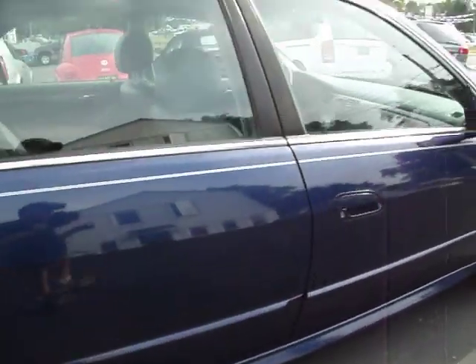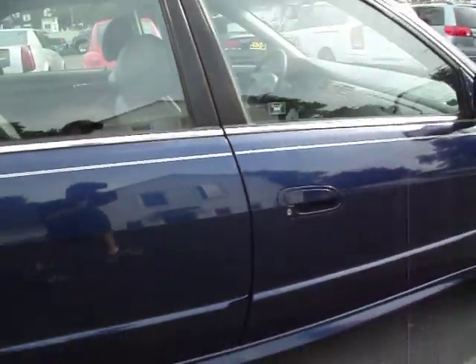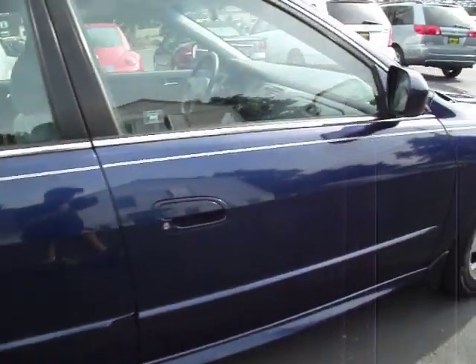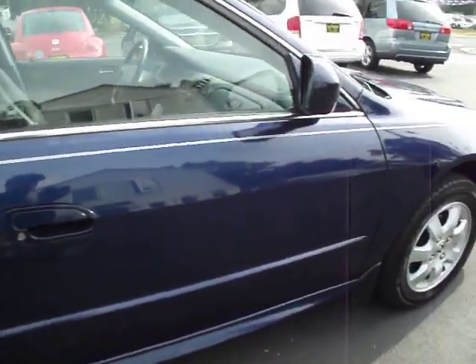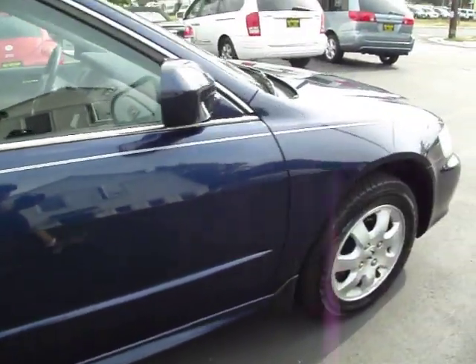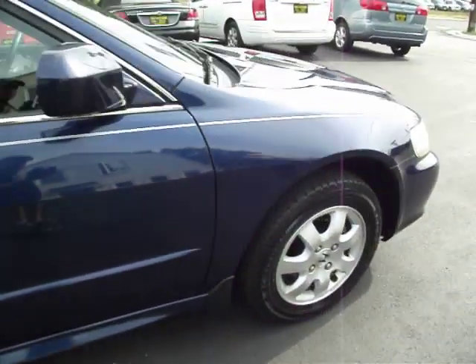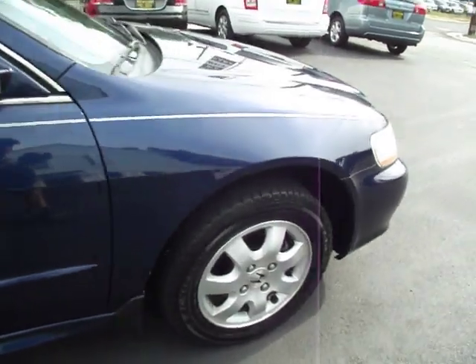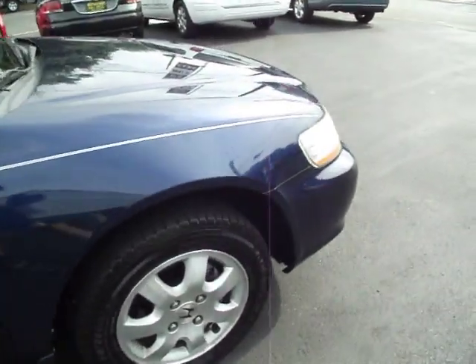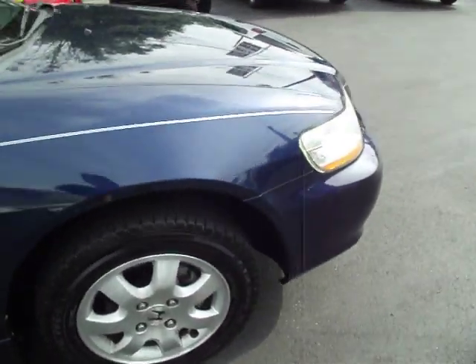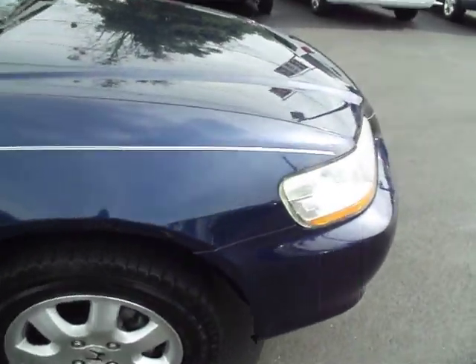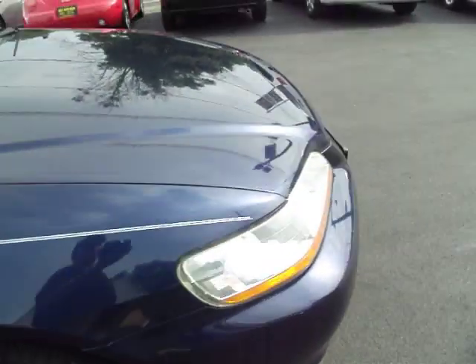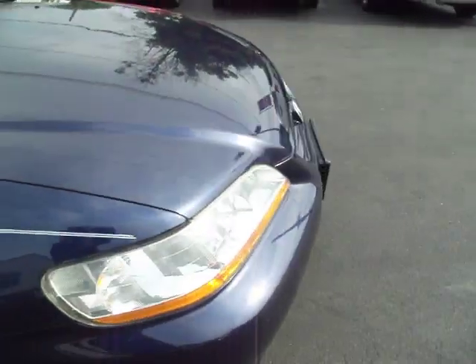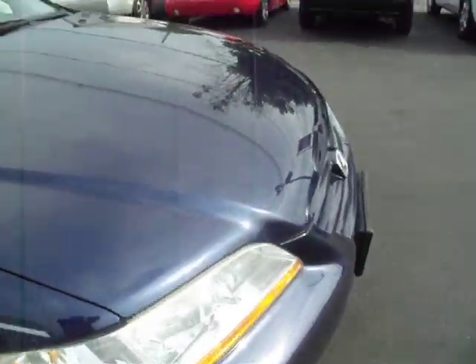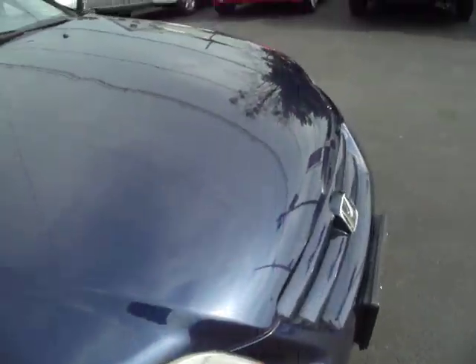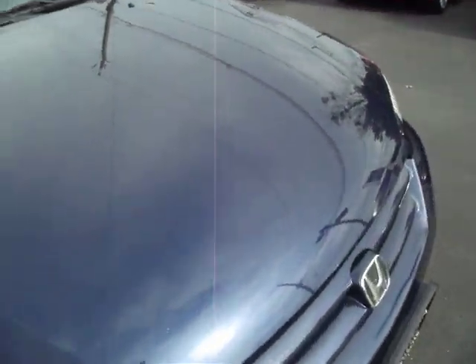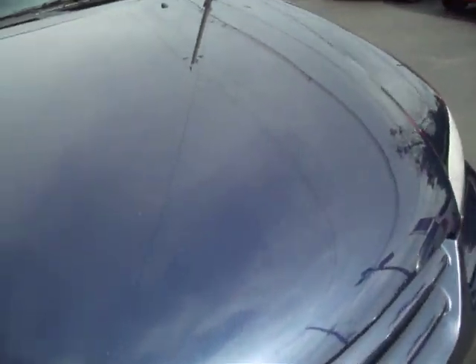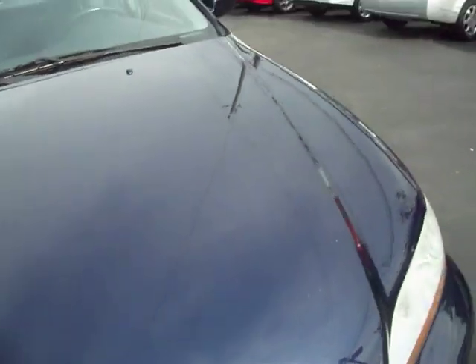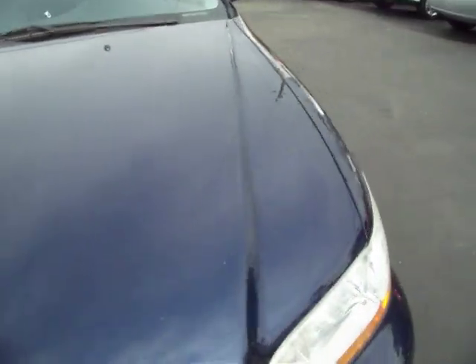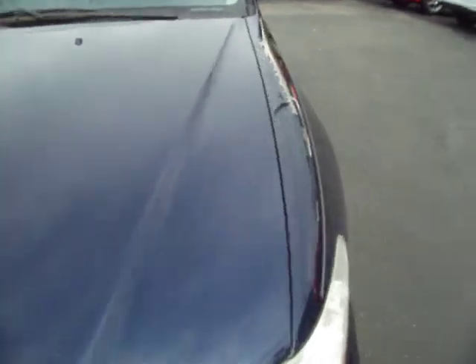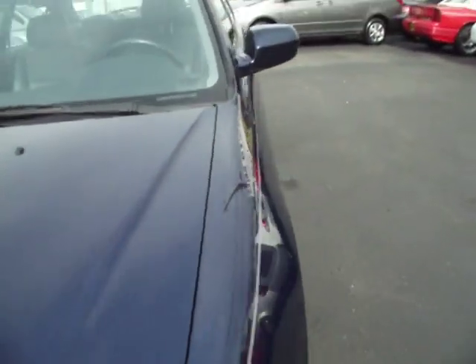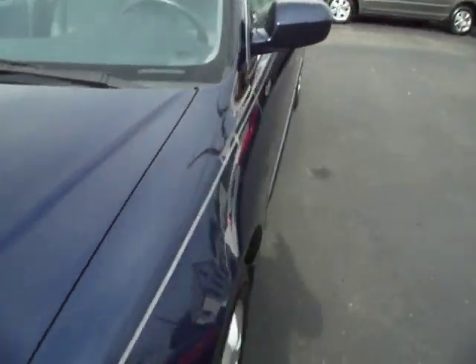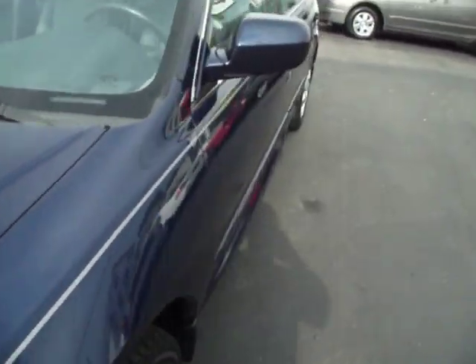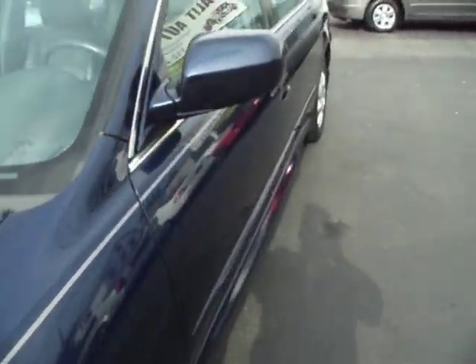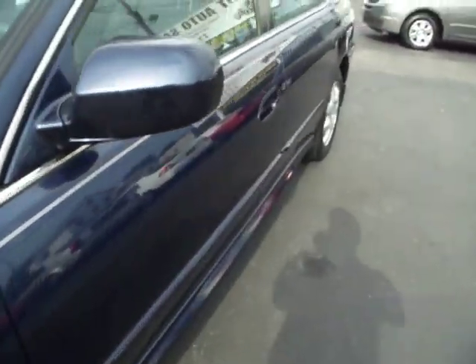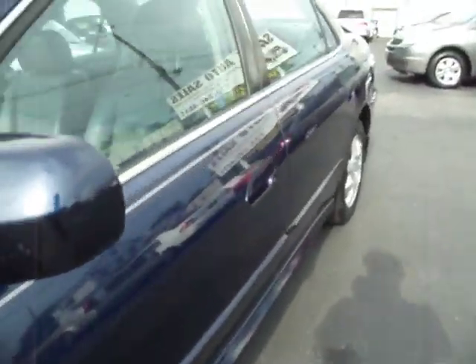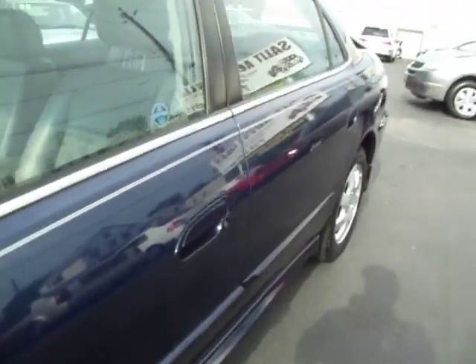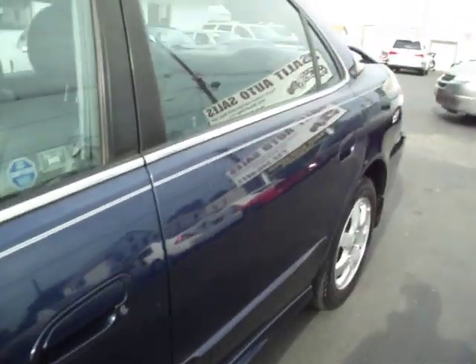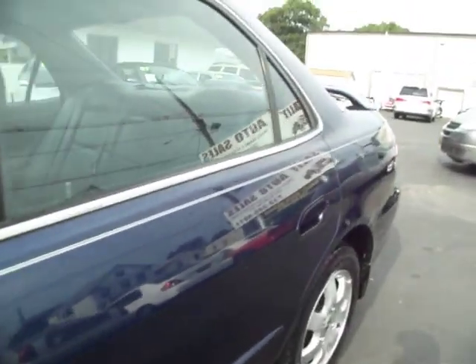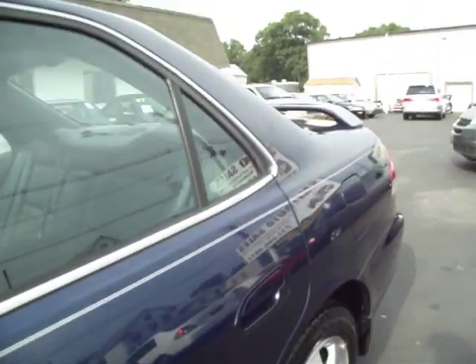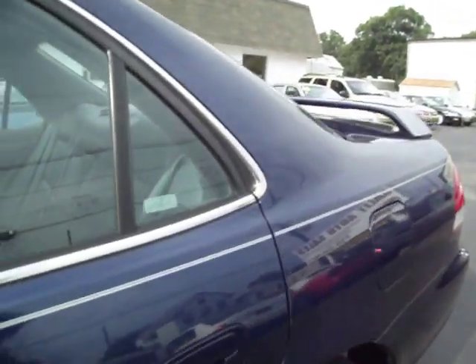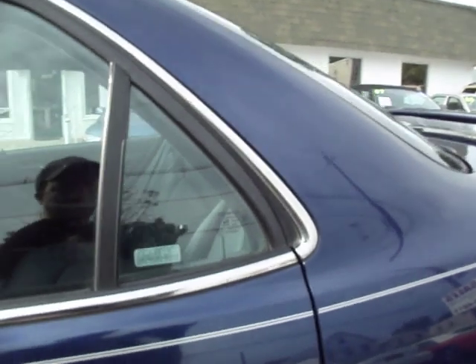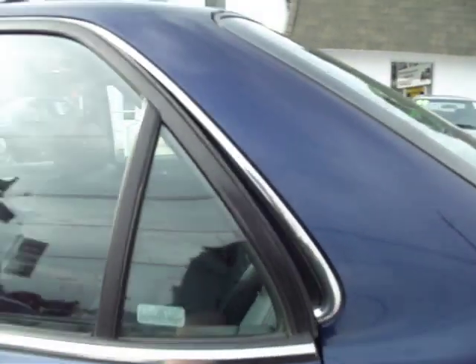Before we go inside, let me just remind you it's a four cylinder, so no matter what you're going to get amazing gas mileage. Let's start with the back seat, then we'll take a look at the front.